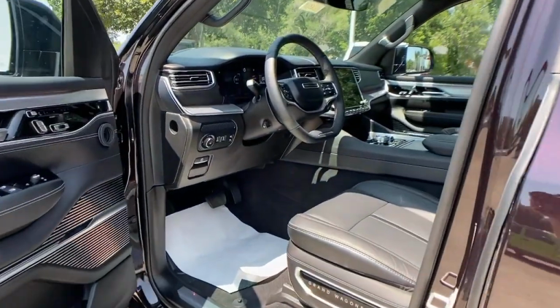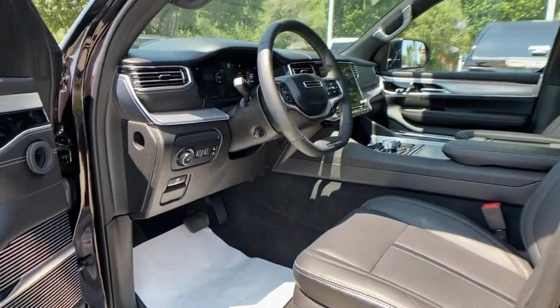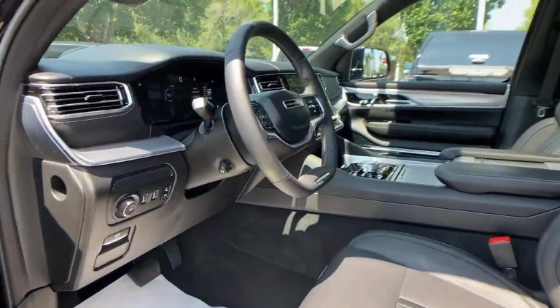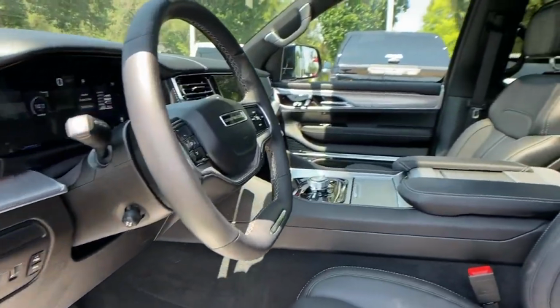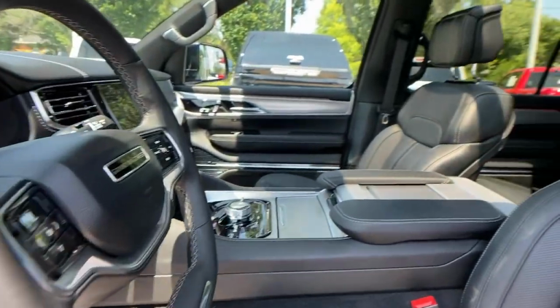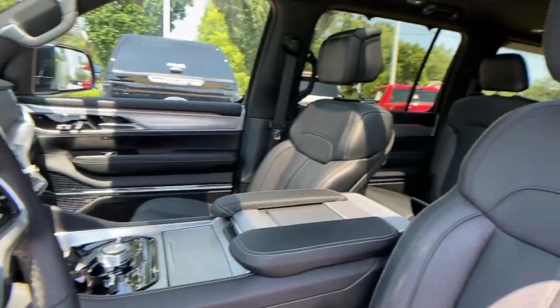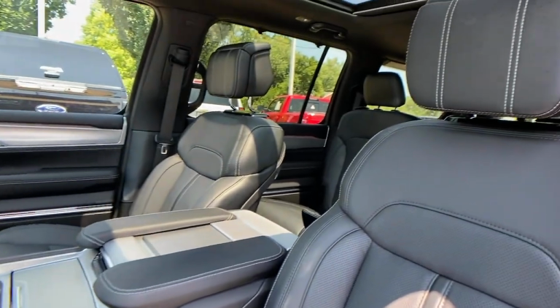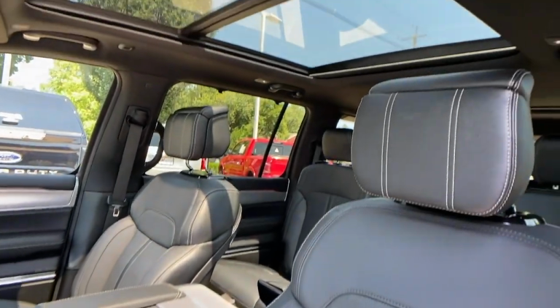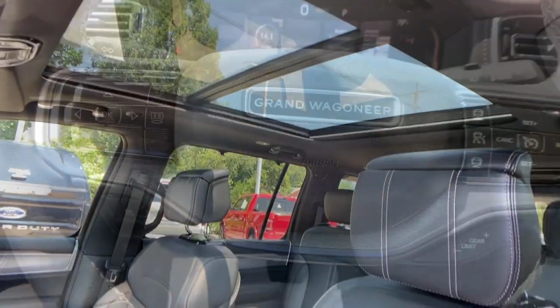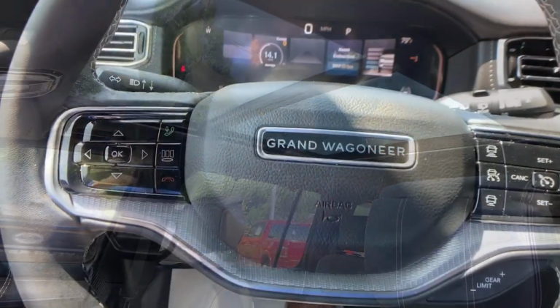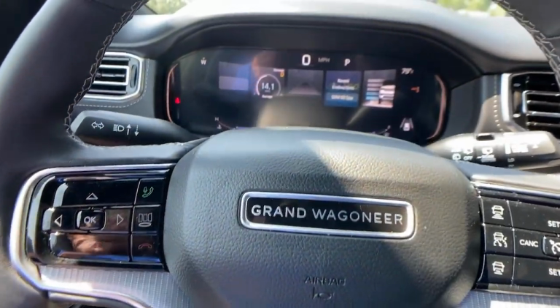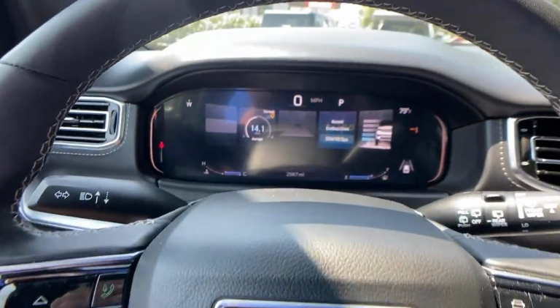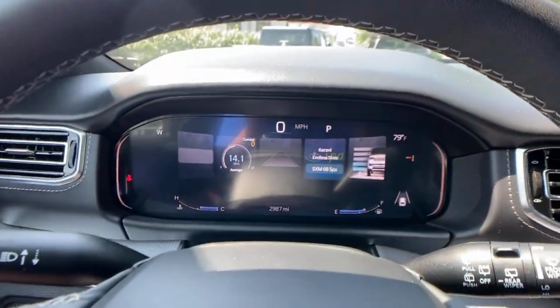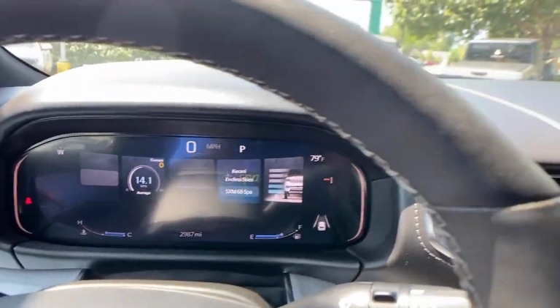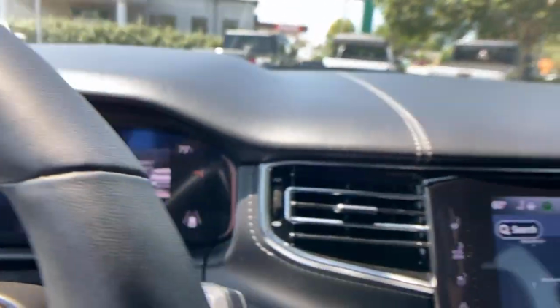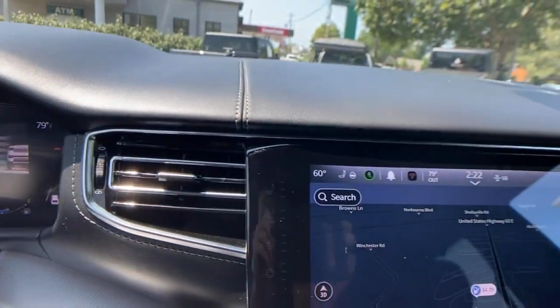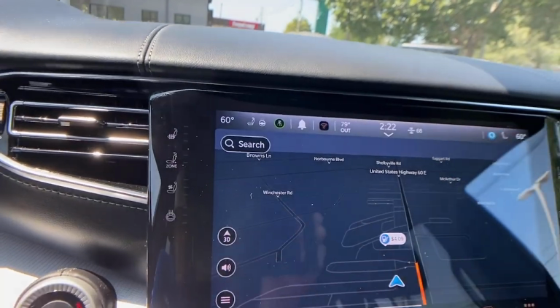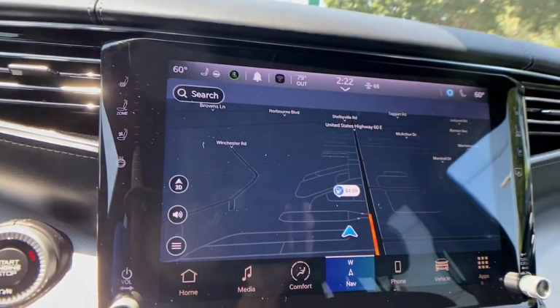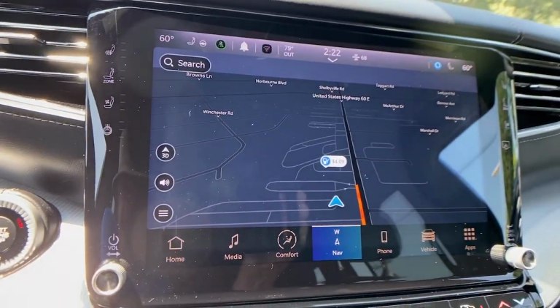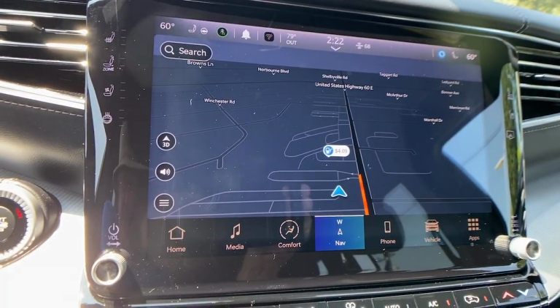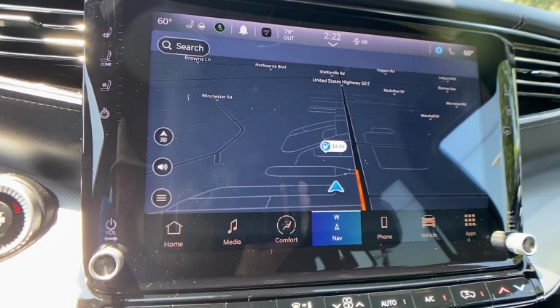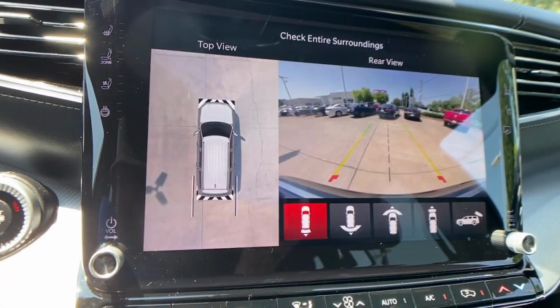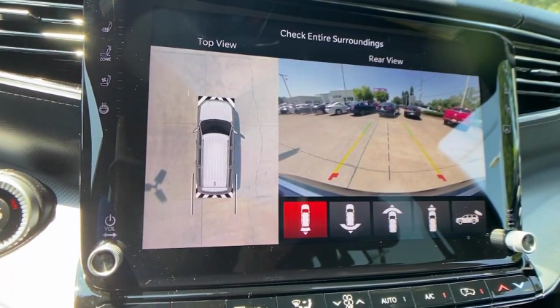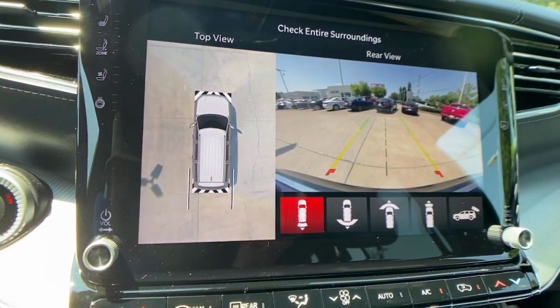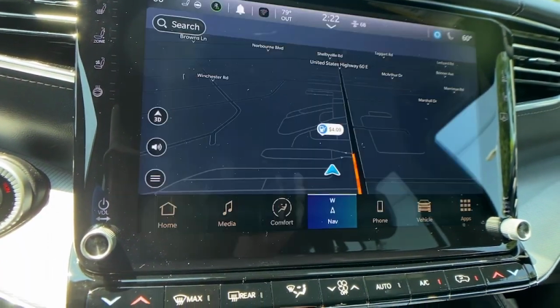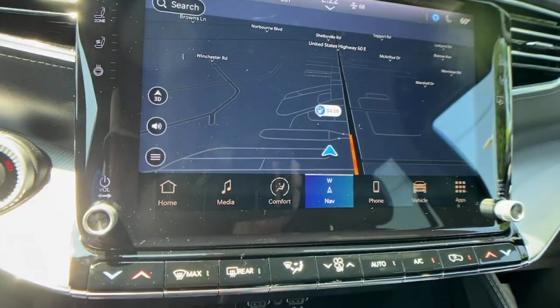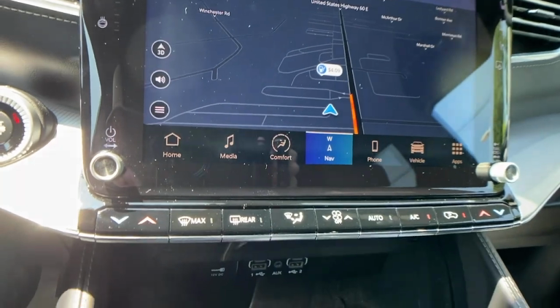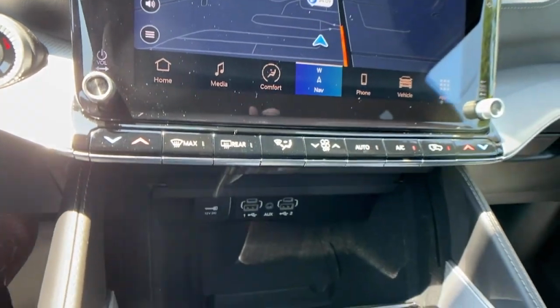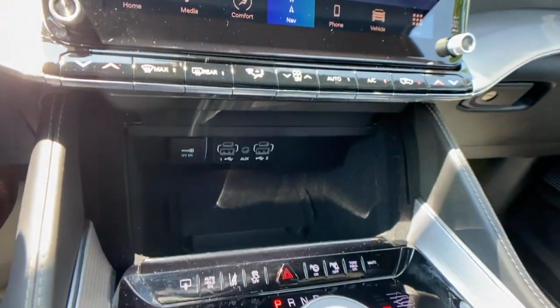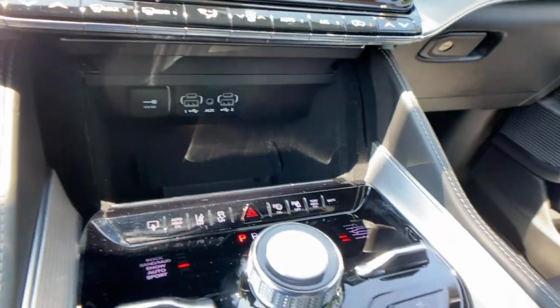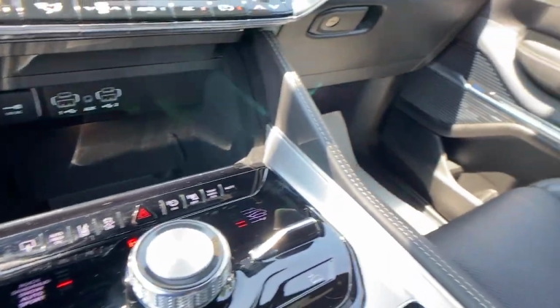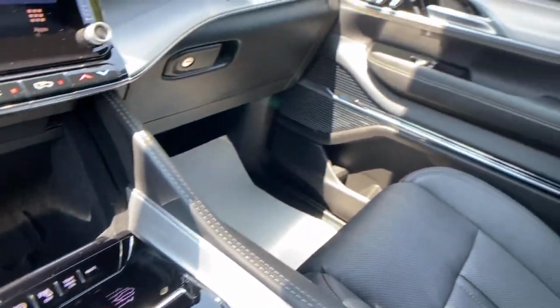With cutting-edge tech, it lets you answer the call to adventure in premium style. The following are some of this vehicle's highlighted options: heated steering wheel, heated and/or cooled front seats, heads-up display, moonroof, and navigation system.